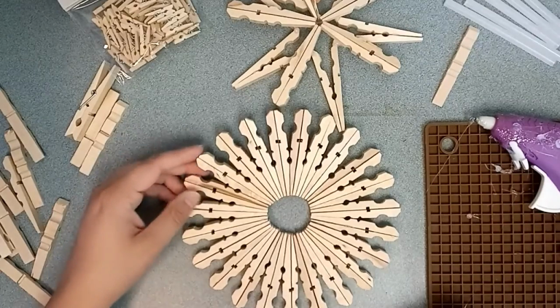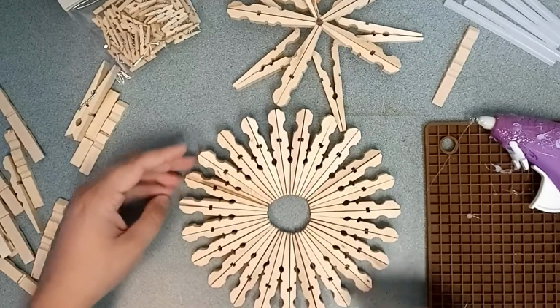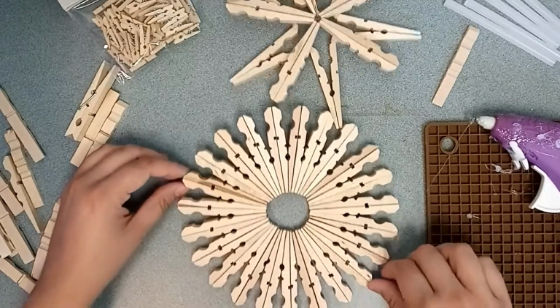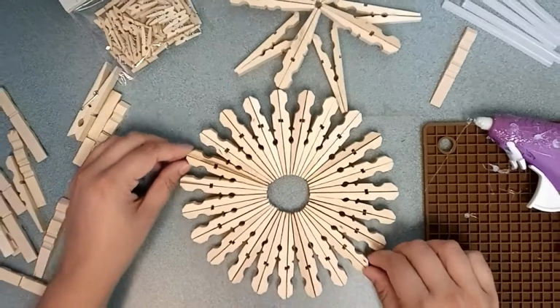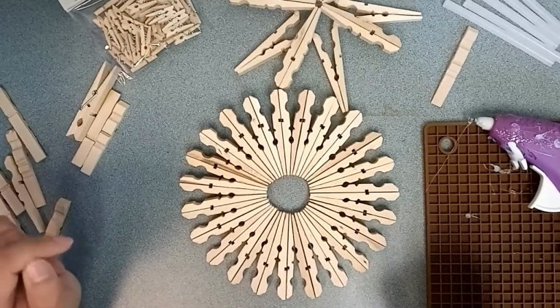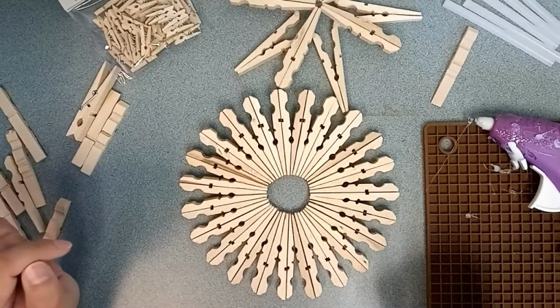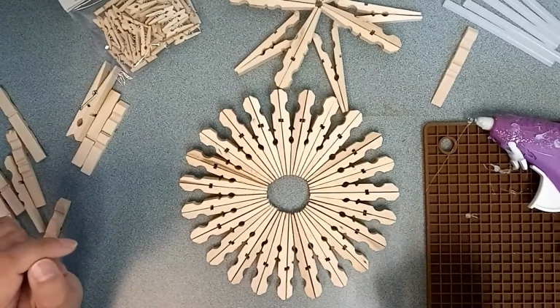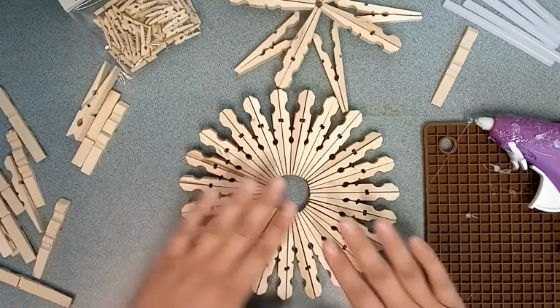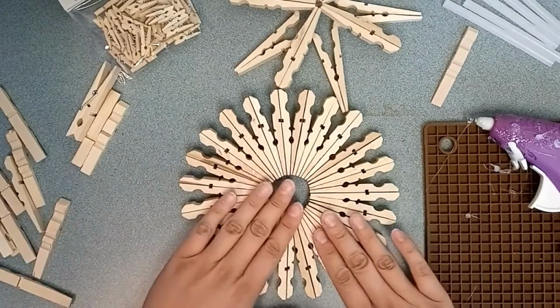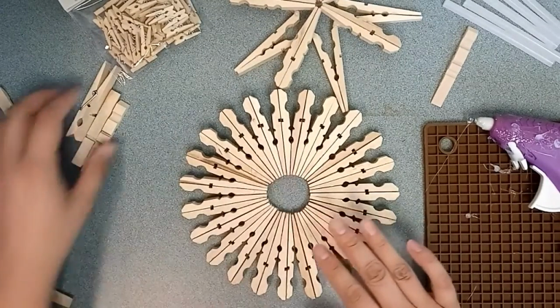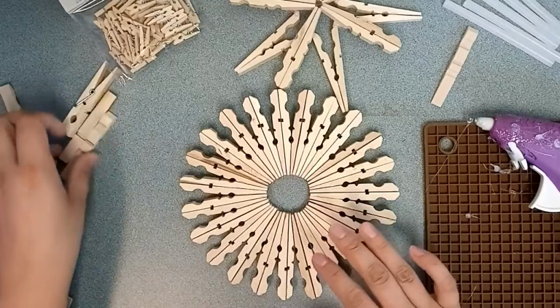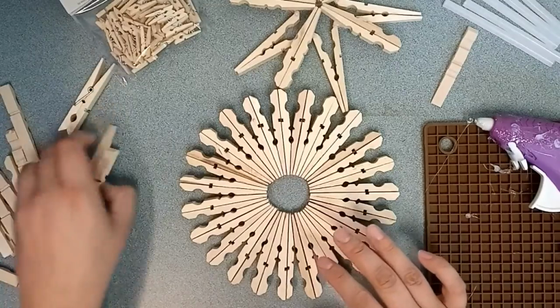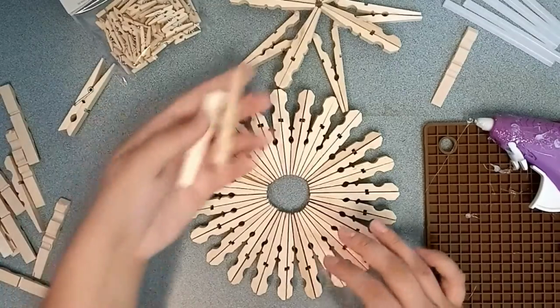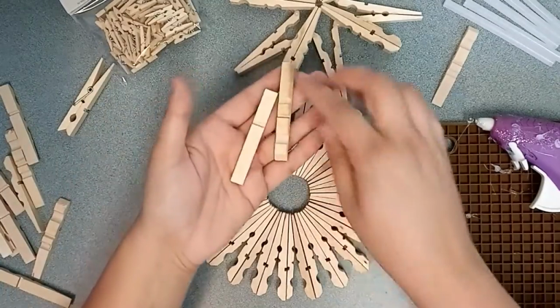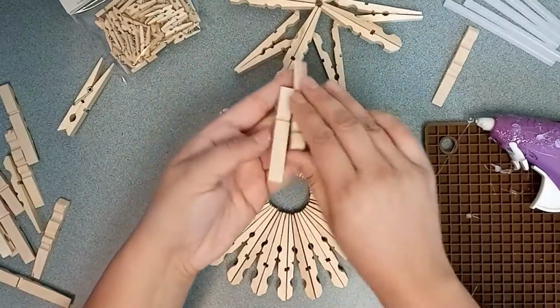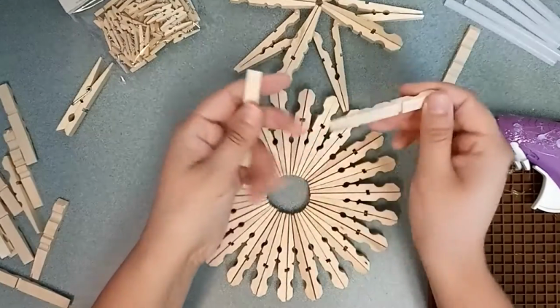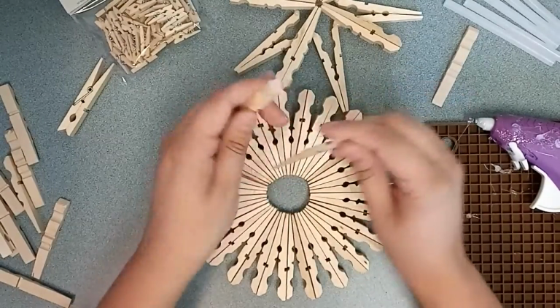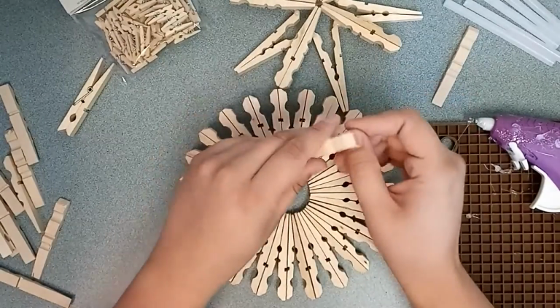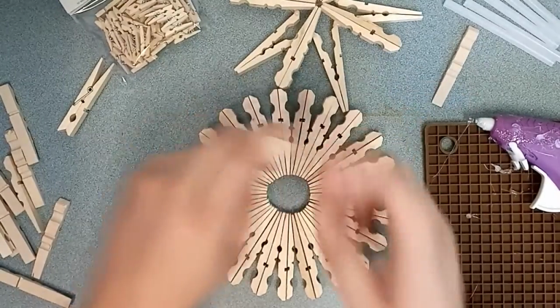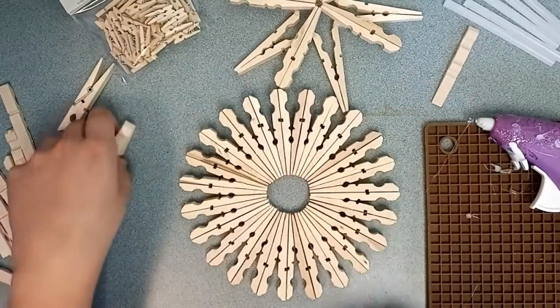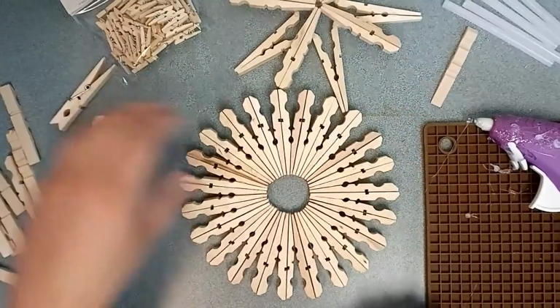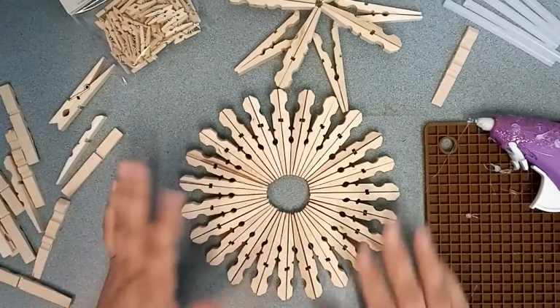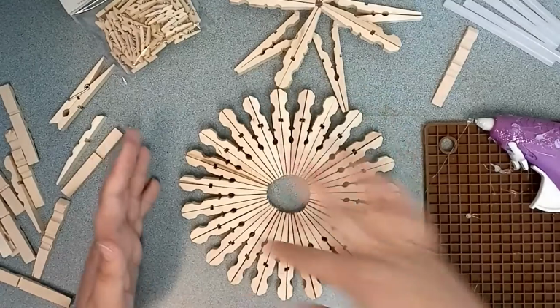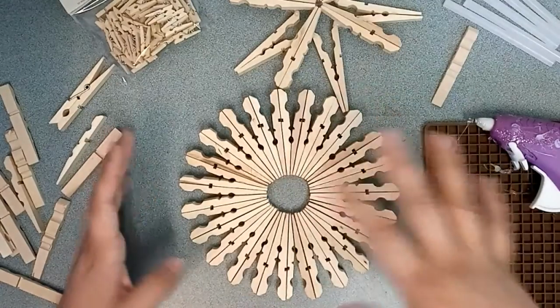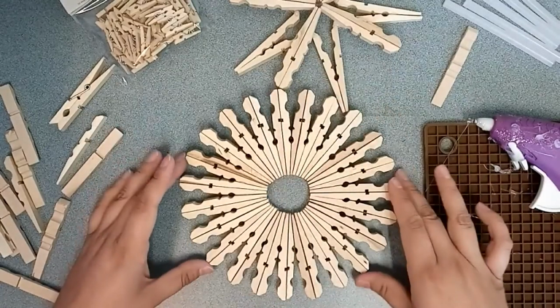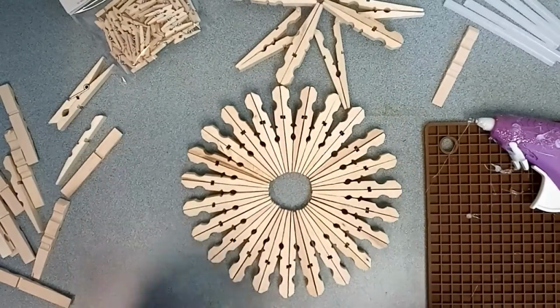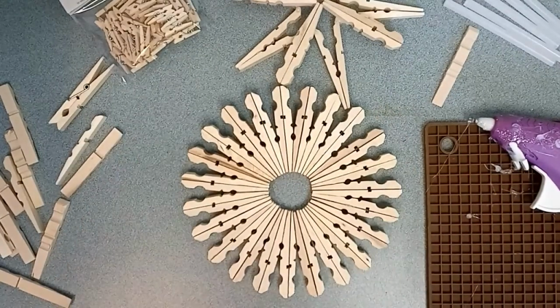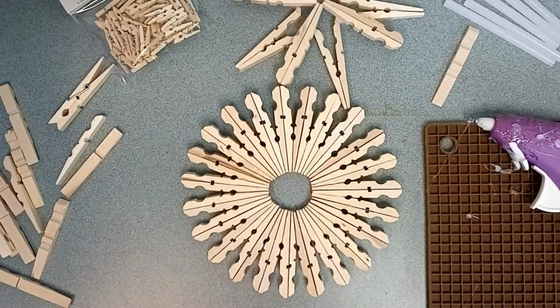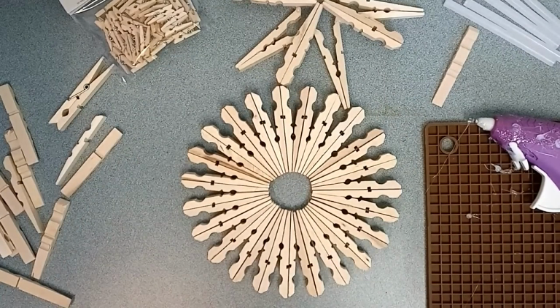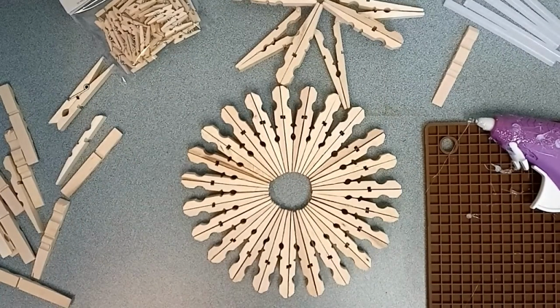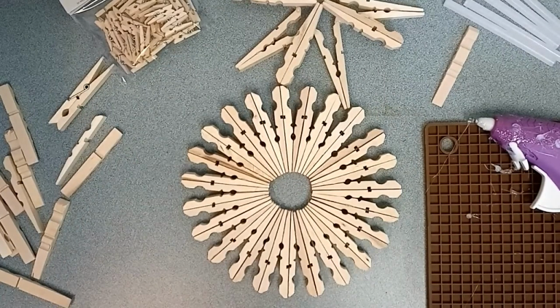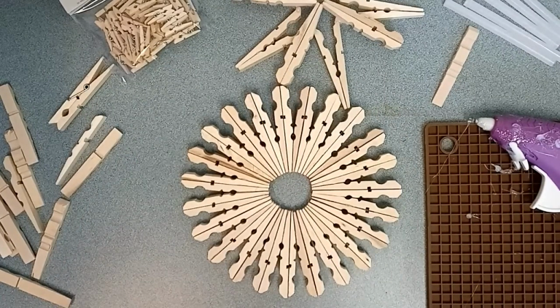You can either paint them before you put them together — it might be easier to paint them while they're in different pieces — or you can paint it all after. That's it. Thanks, bye!